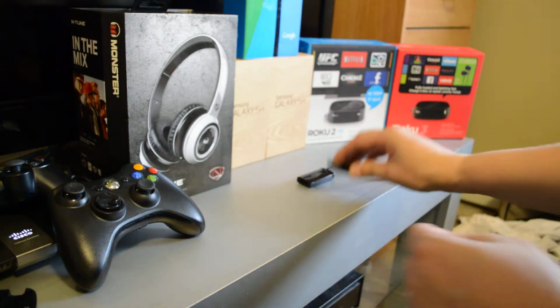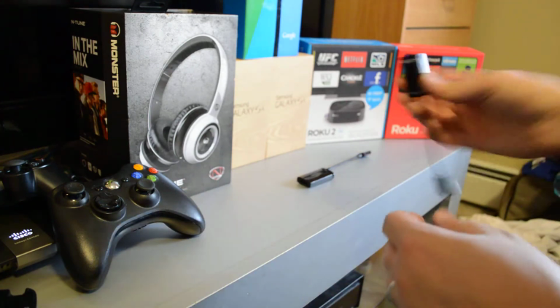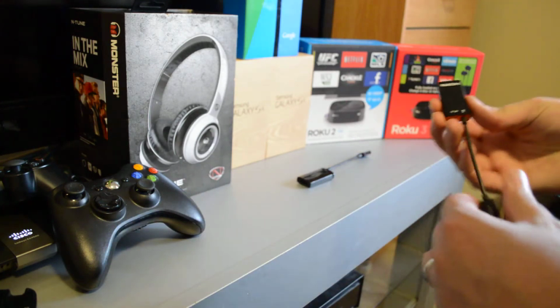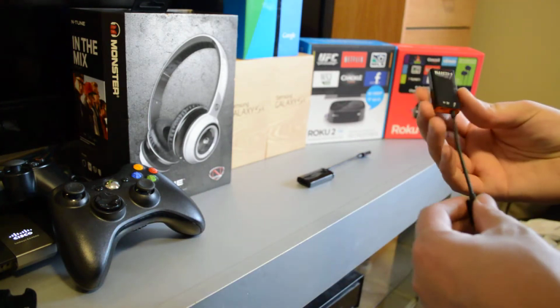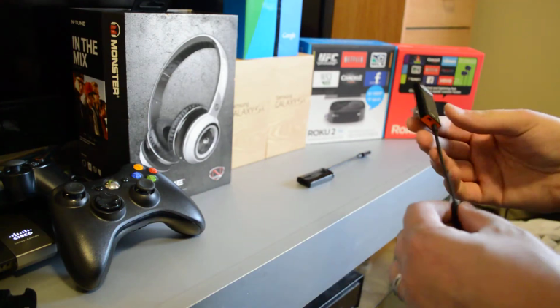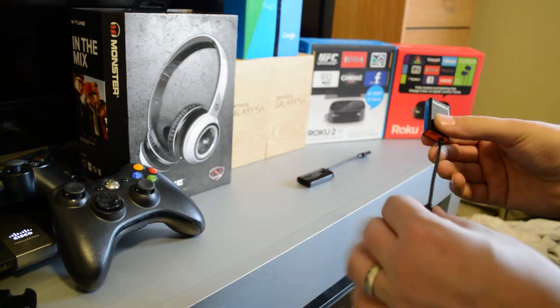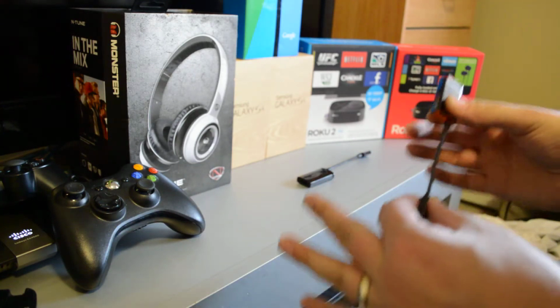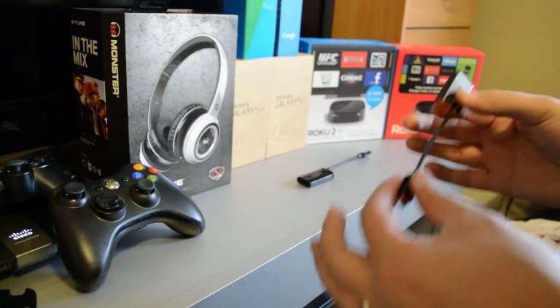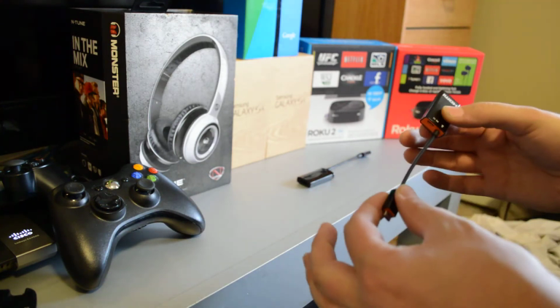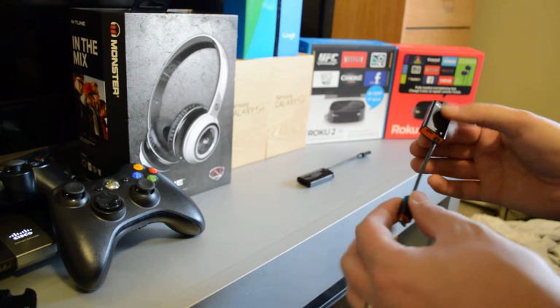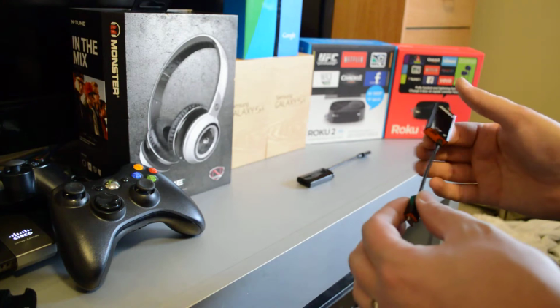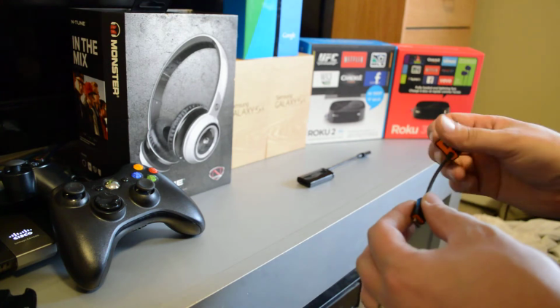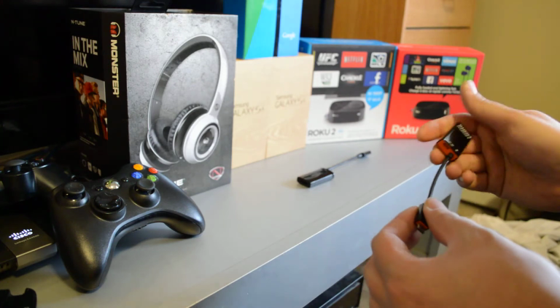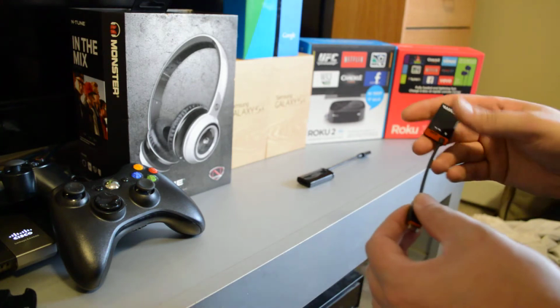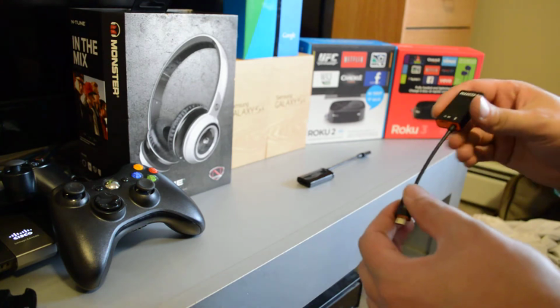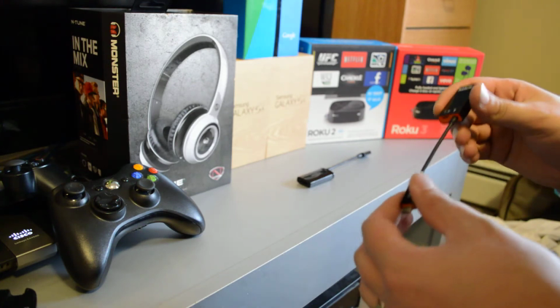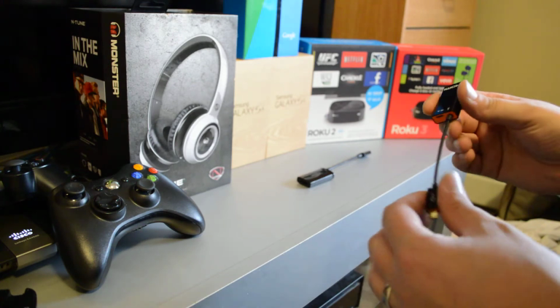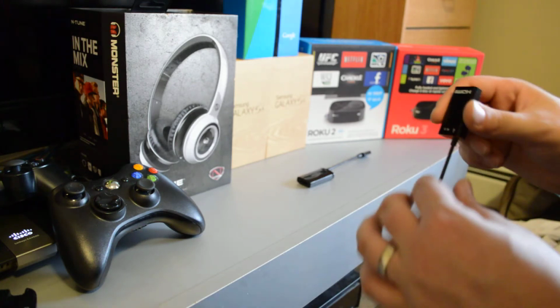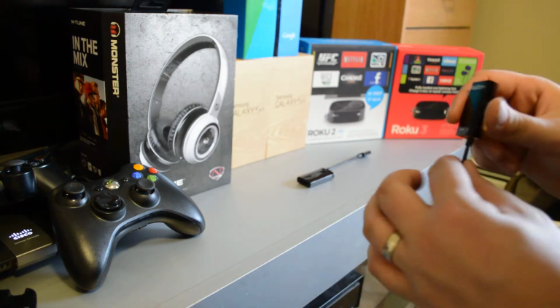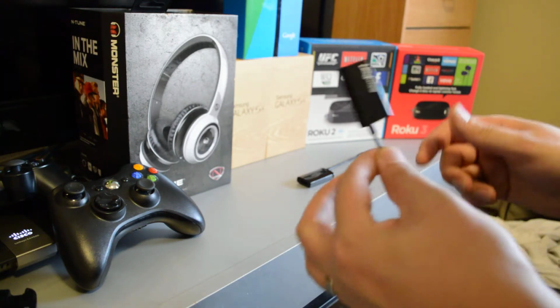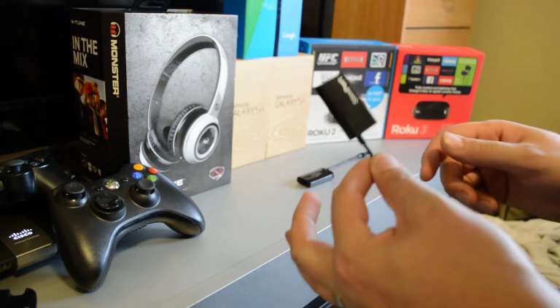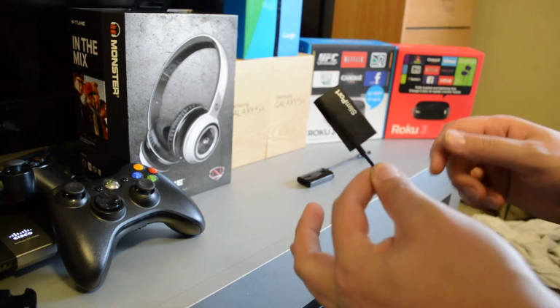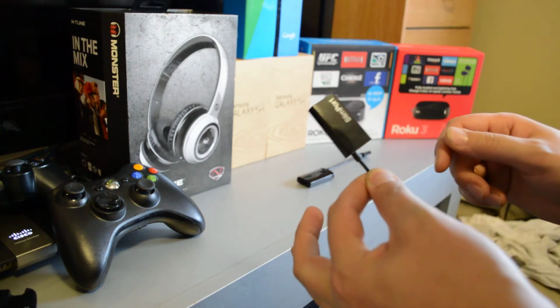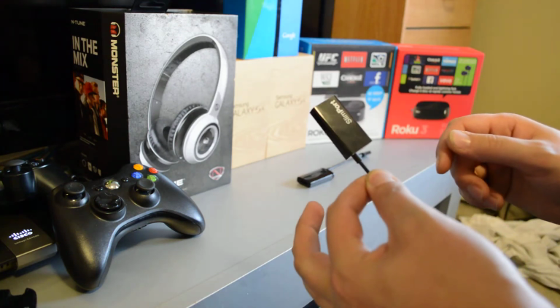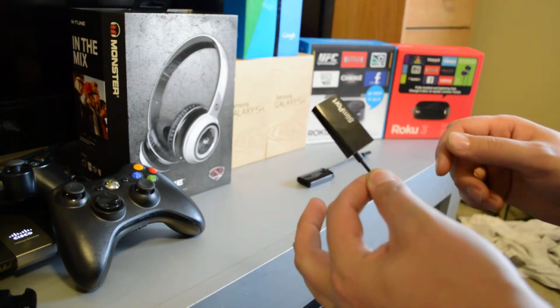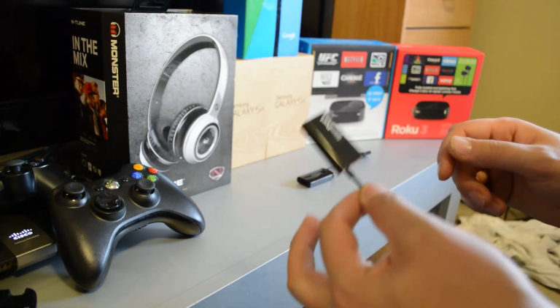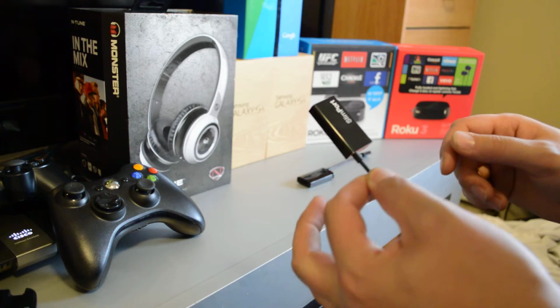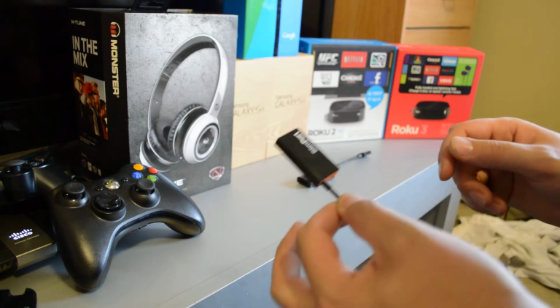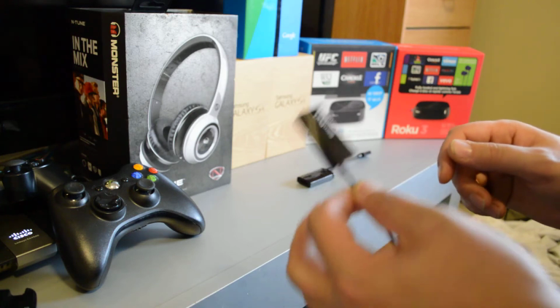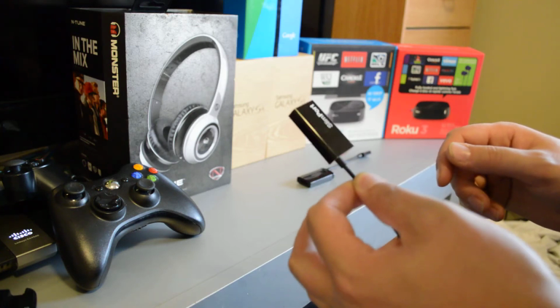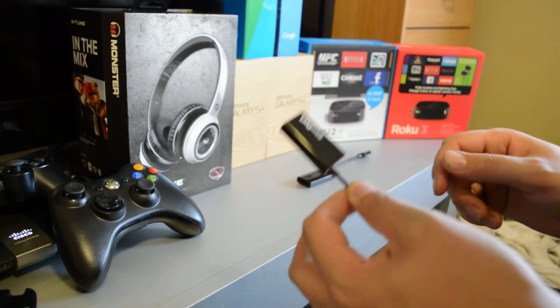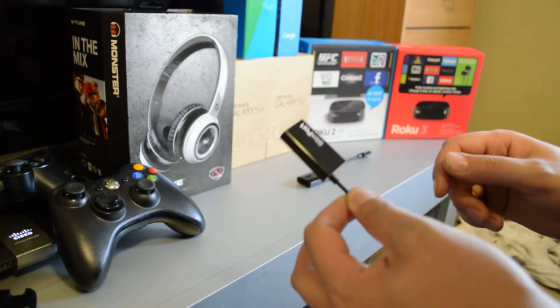My suggestion is, if you have any products or if you're looking at buying a new phone, look for ones that support Slimport. It's just an altogether better technology.